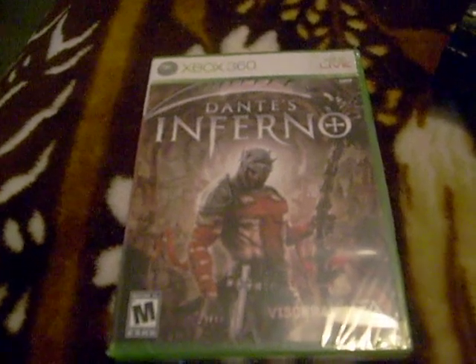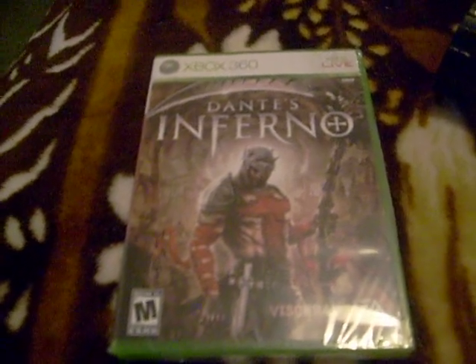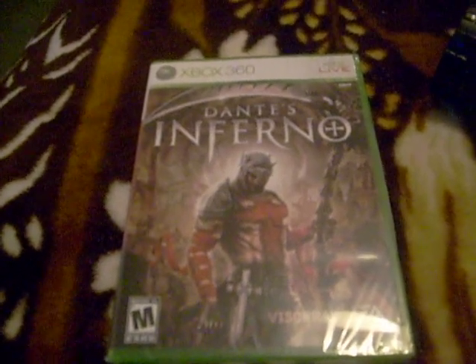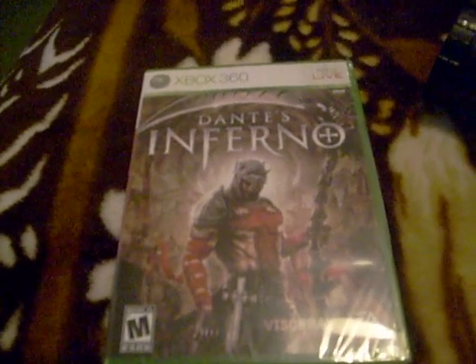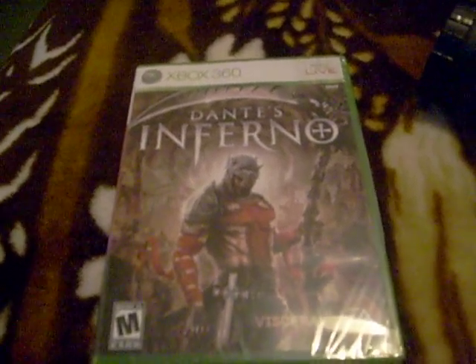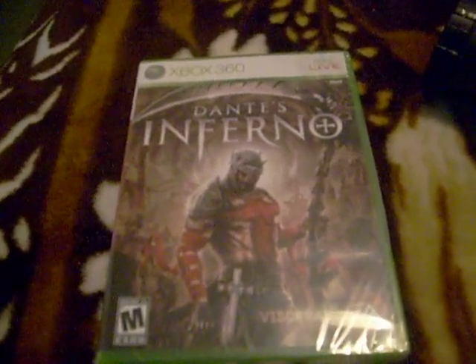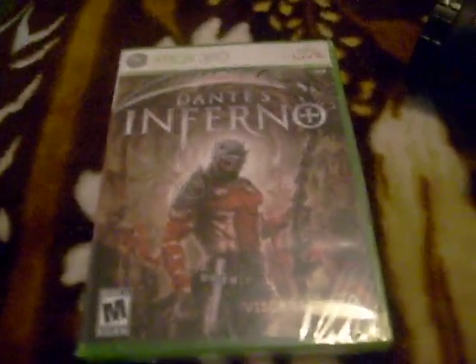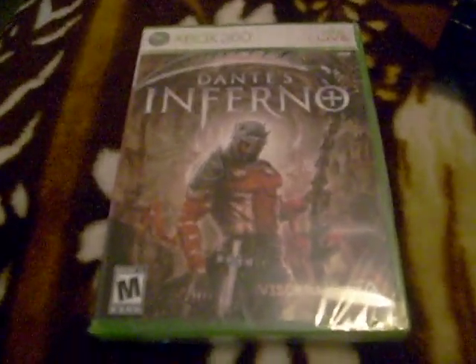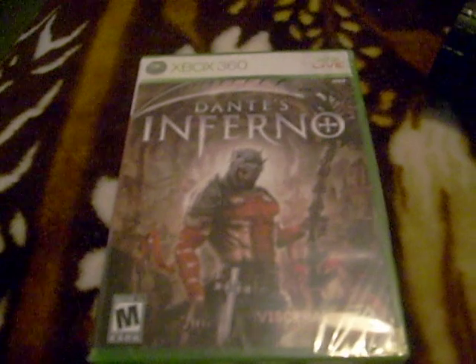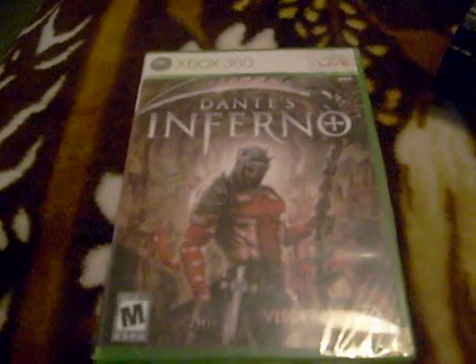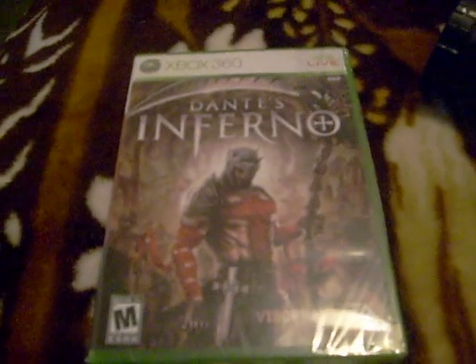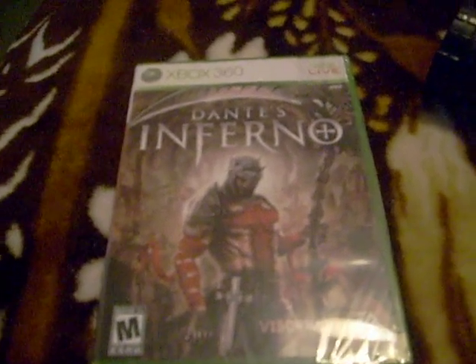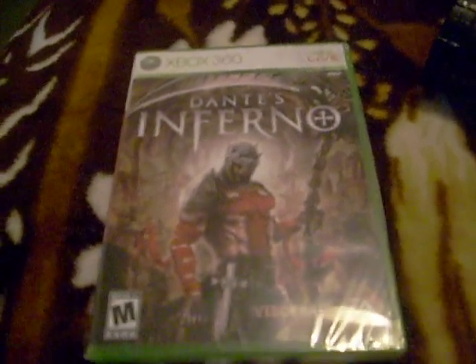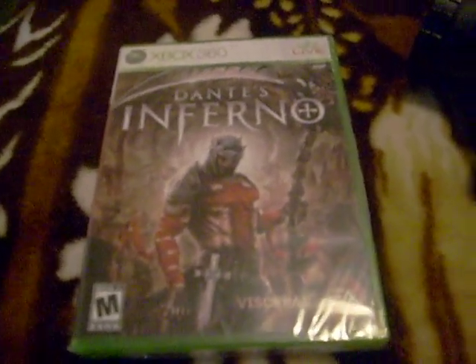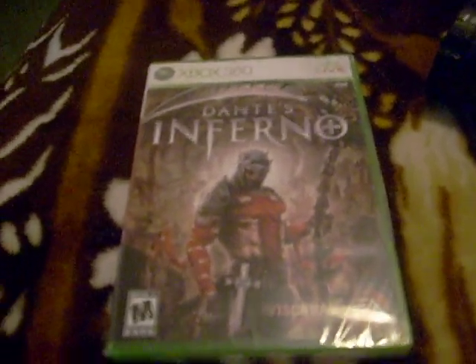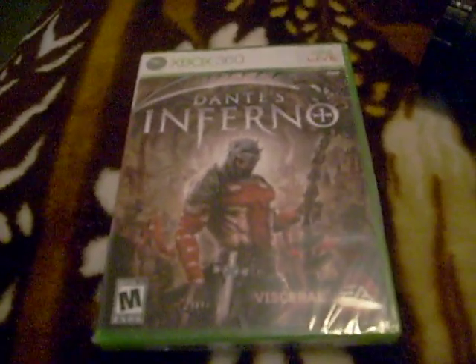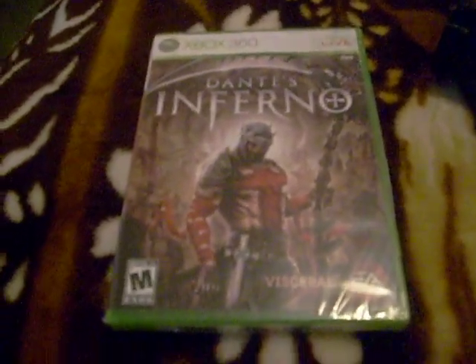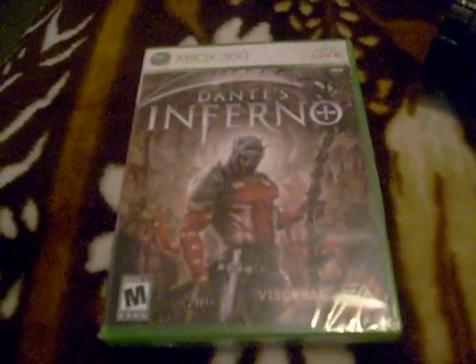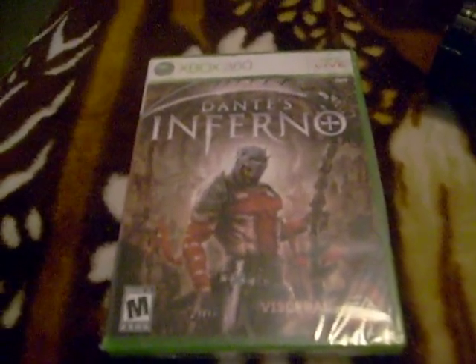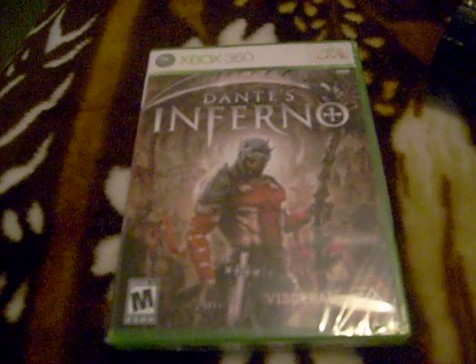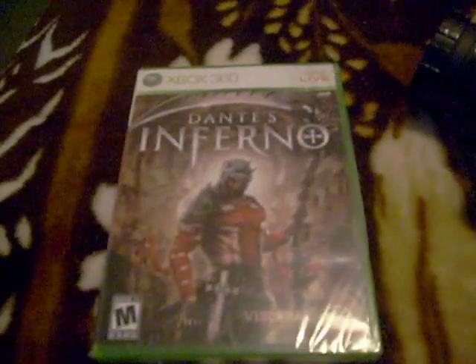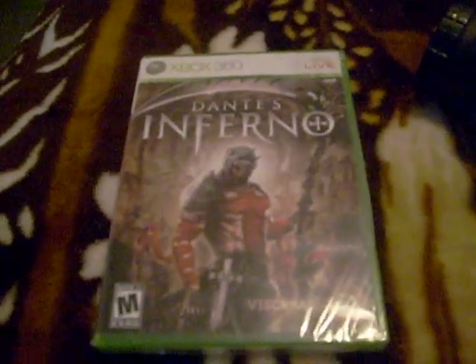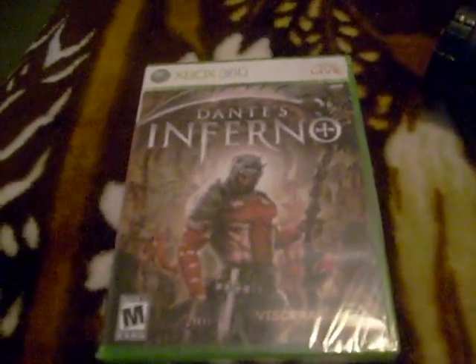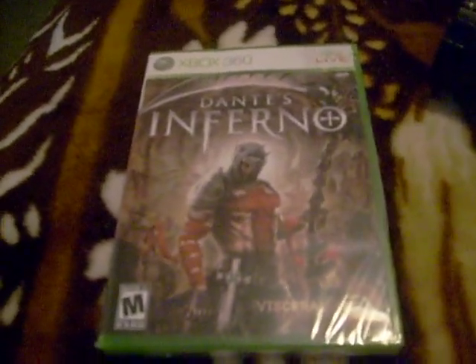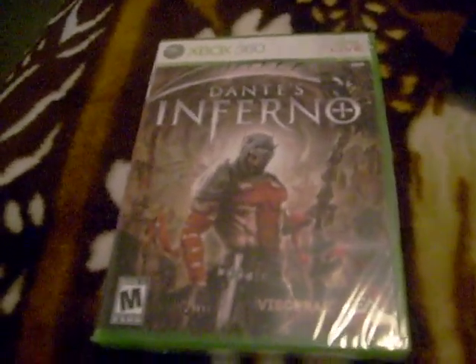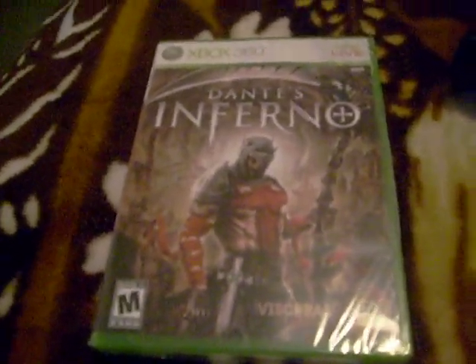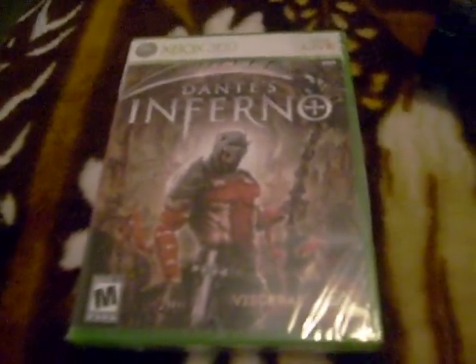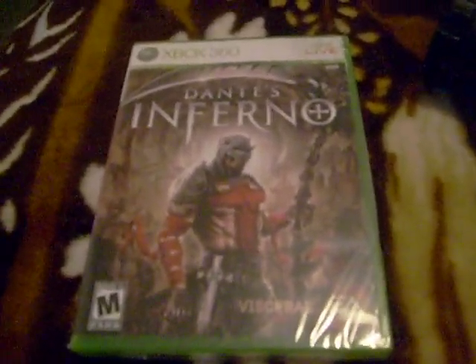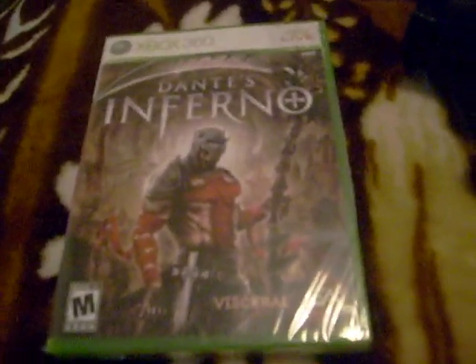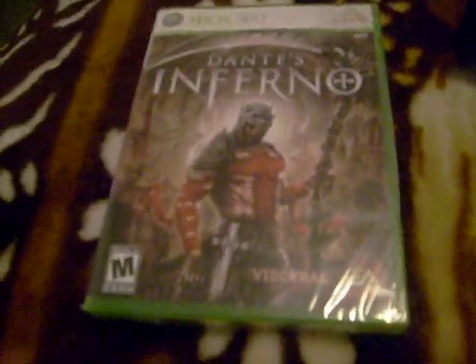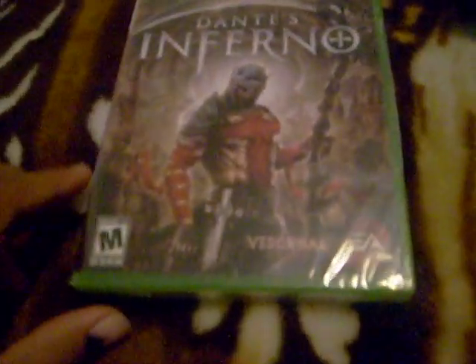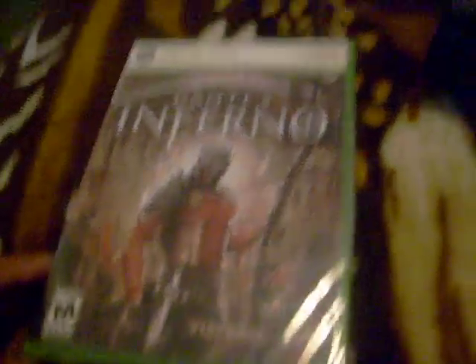What's up YouTube? This is your boy Masai, just doing another unboxing of Dante's Inferno for the Xbox 360. I just got an early copy, so I'm going to show you guys what's inside.